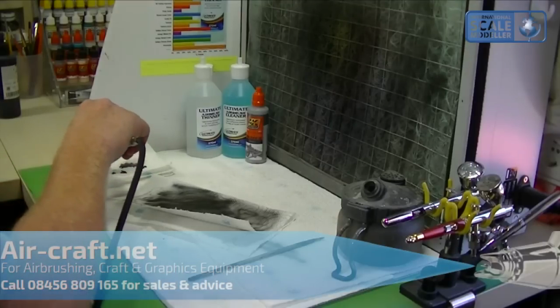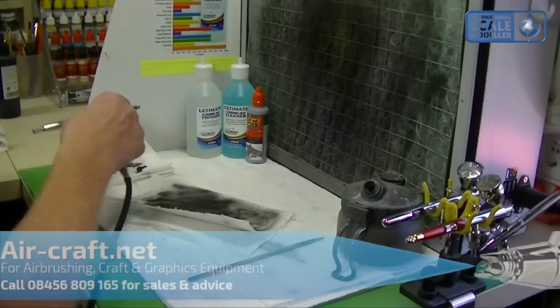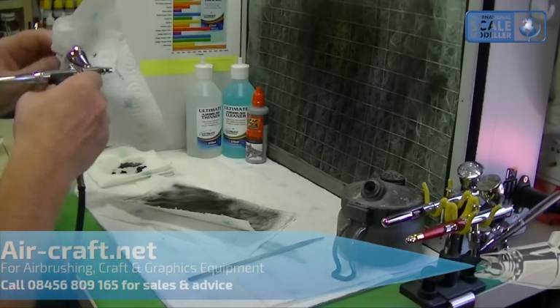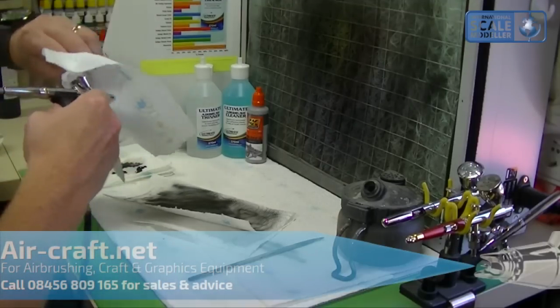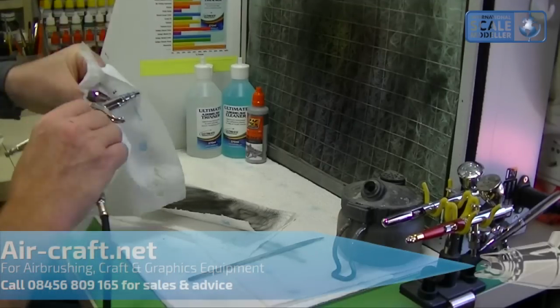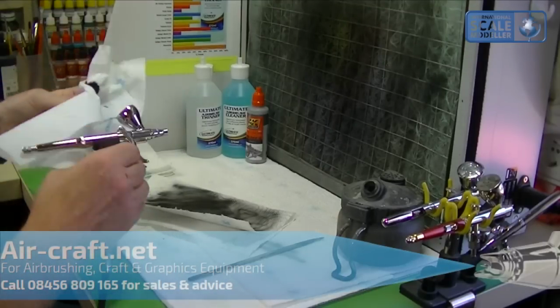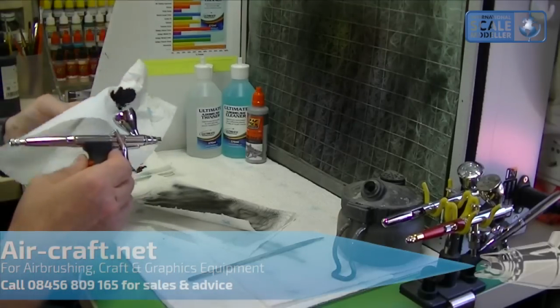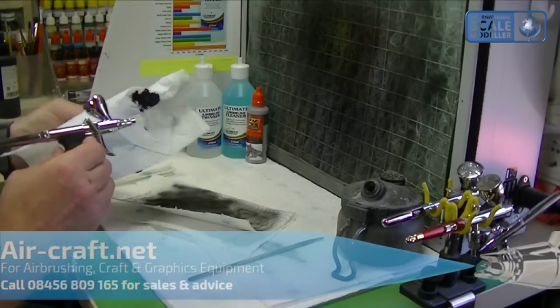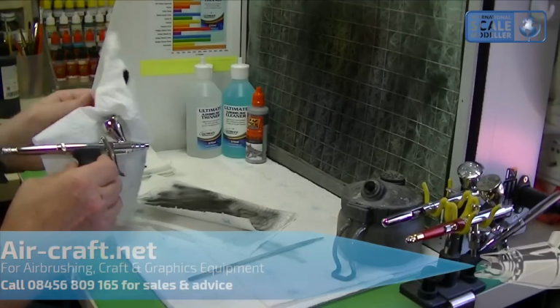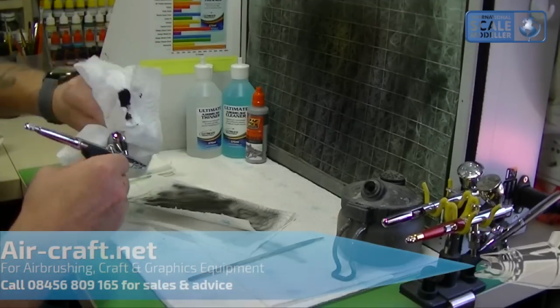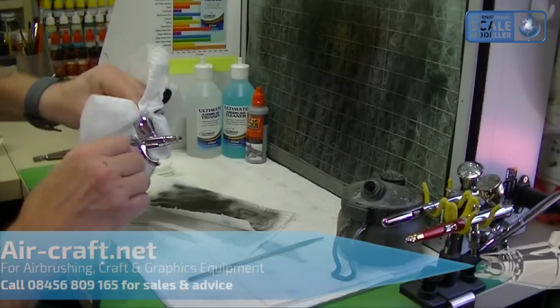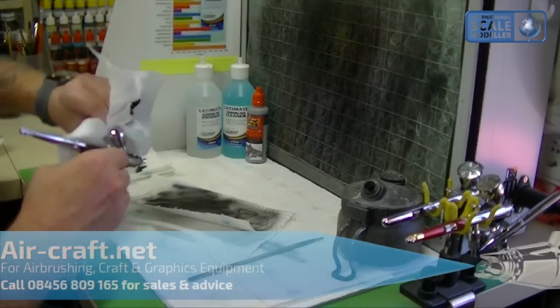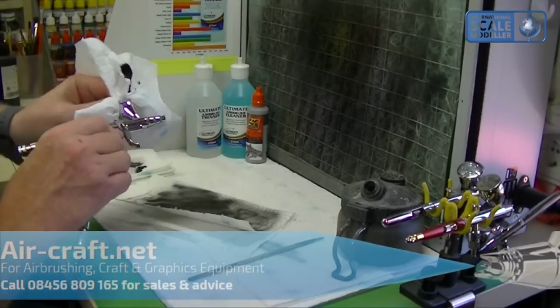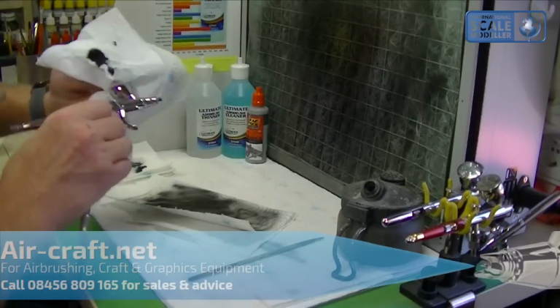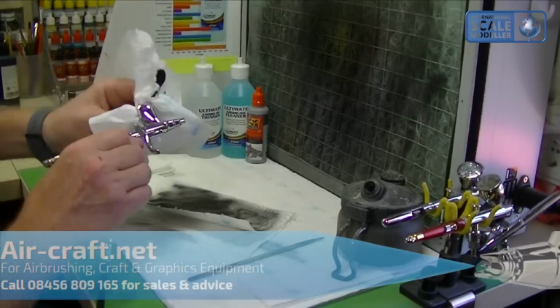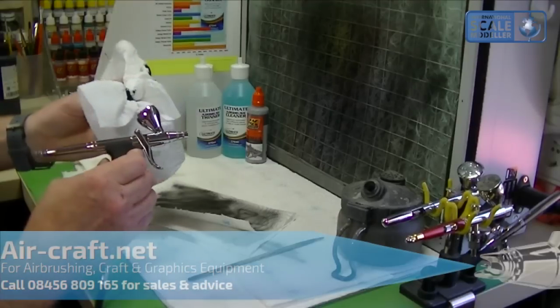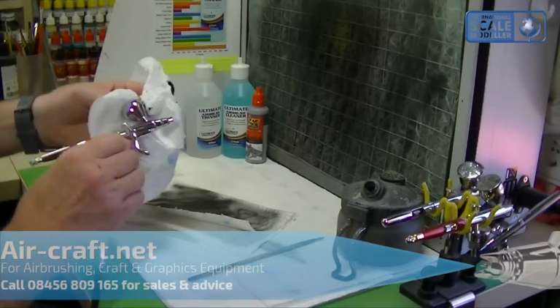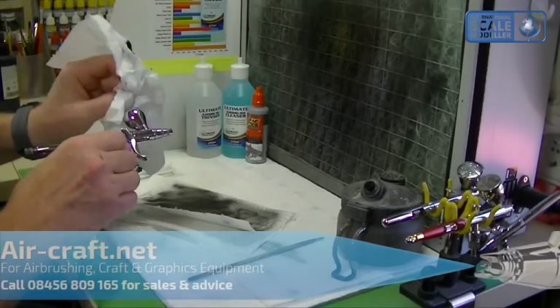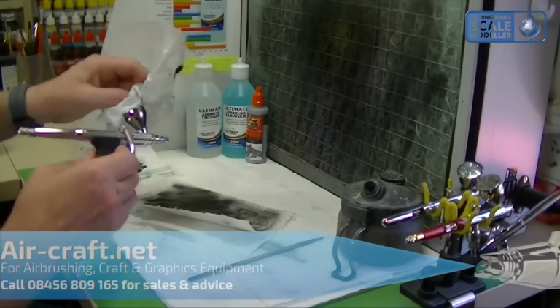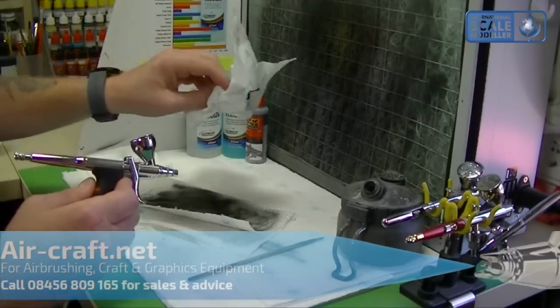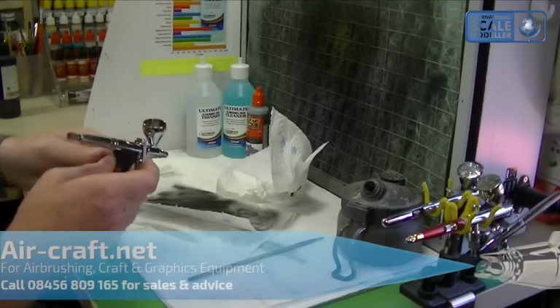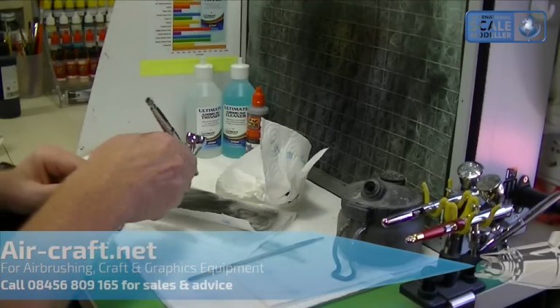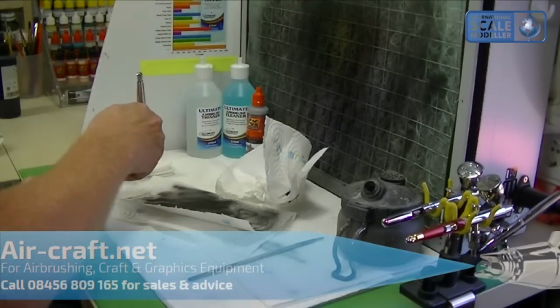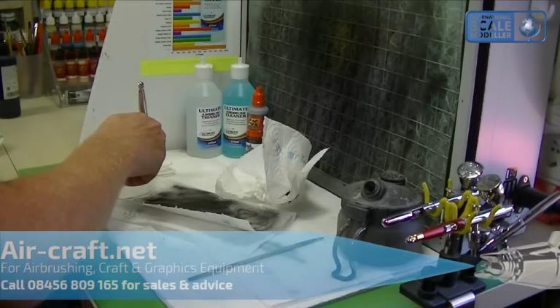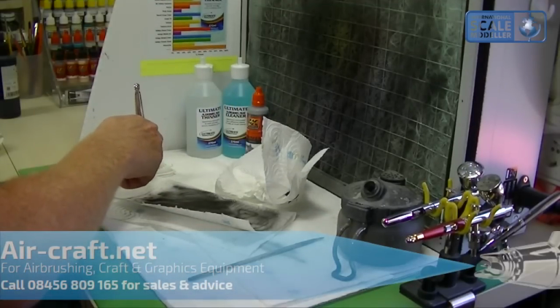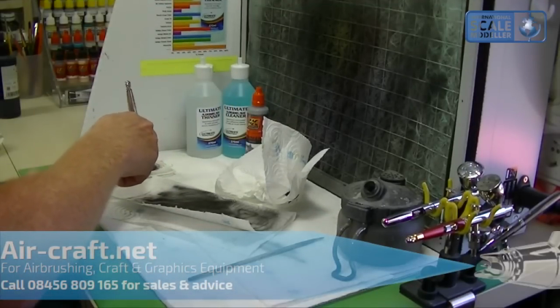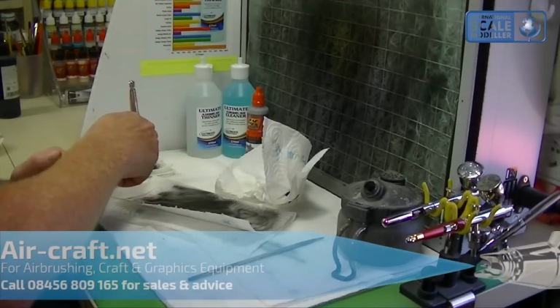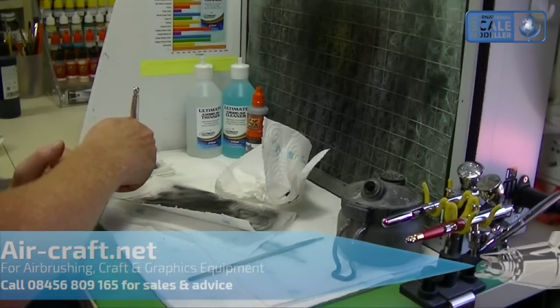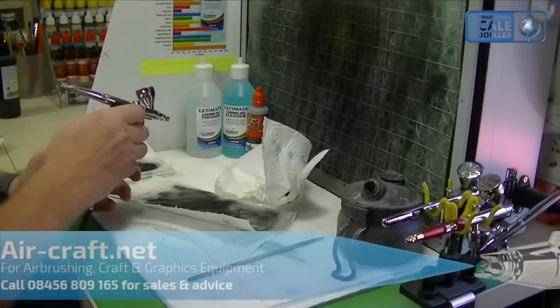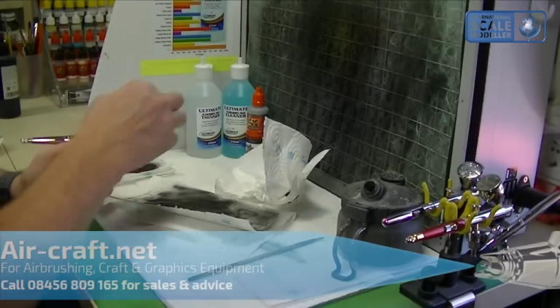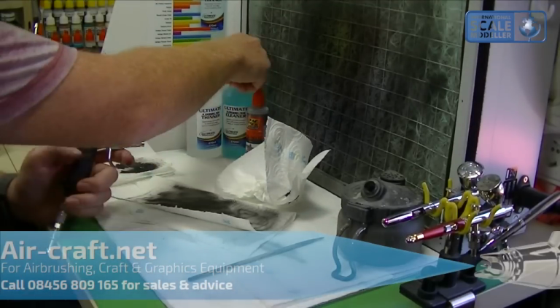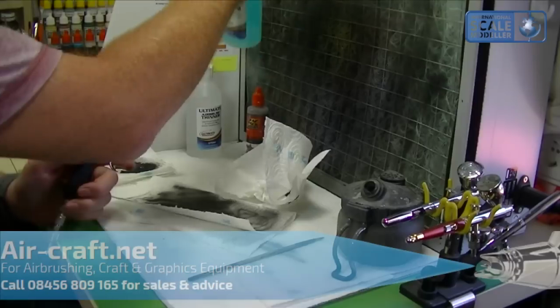Straight away that's a thumbs up for me after using it with the two main primers I use. I am going to try it with the Stynylrez very soon — it's very easy to get in because of the large nozzle size.